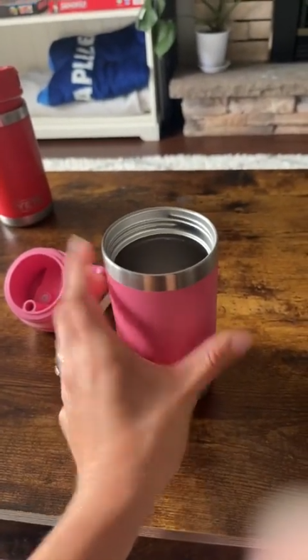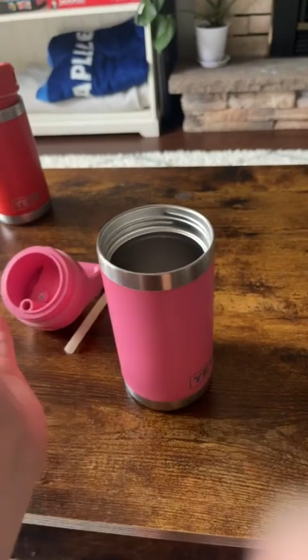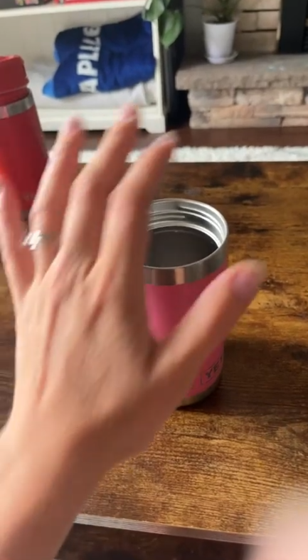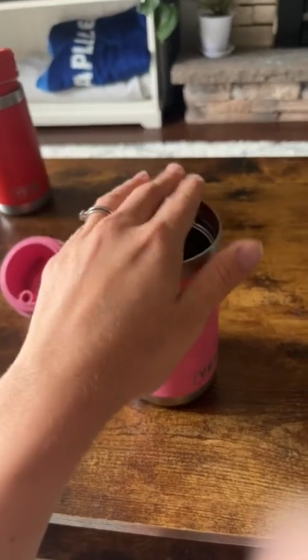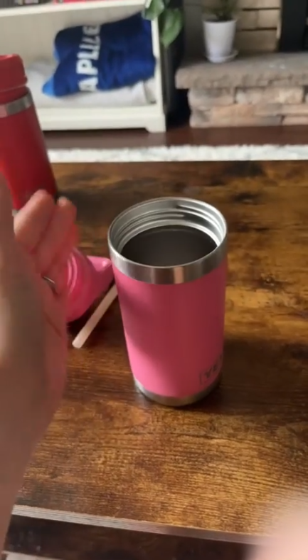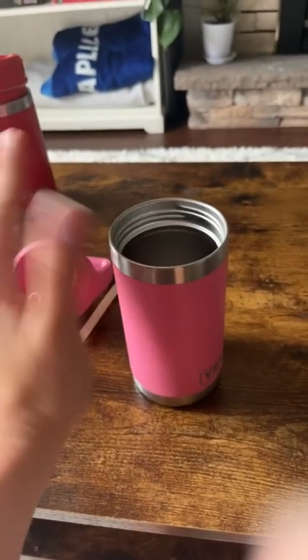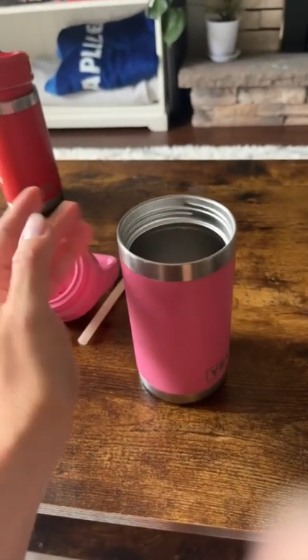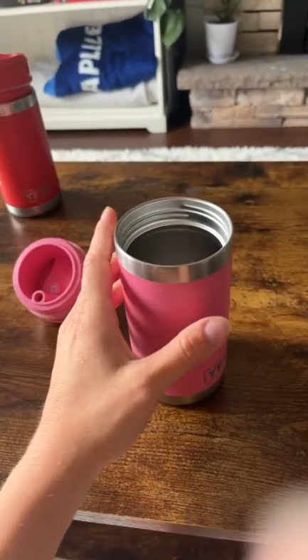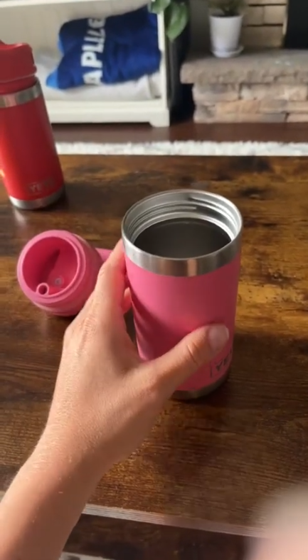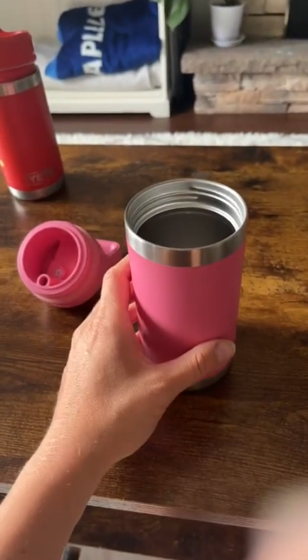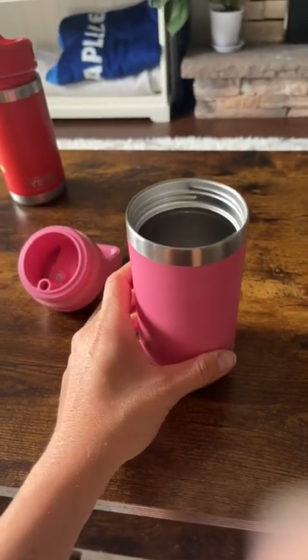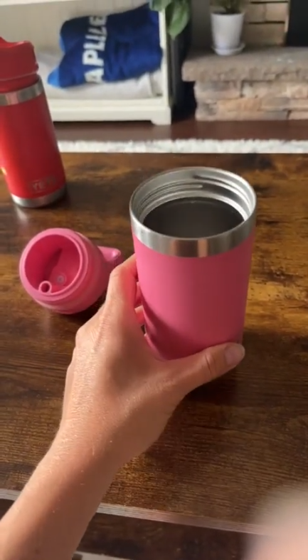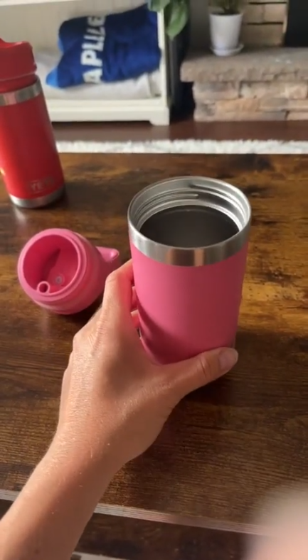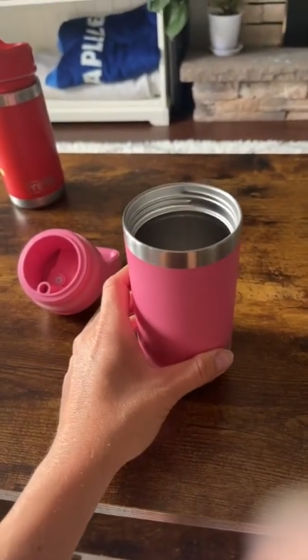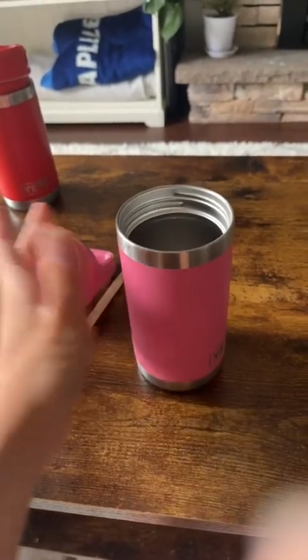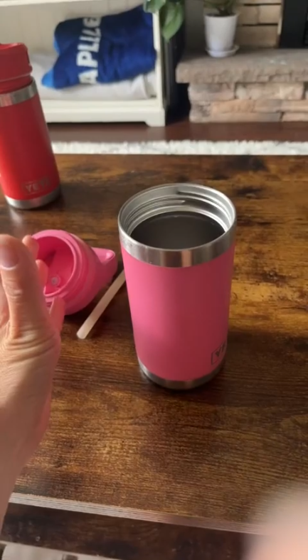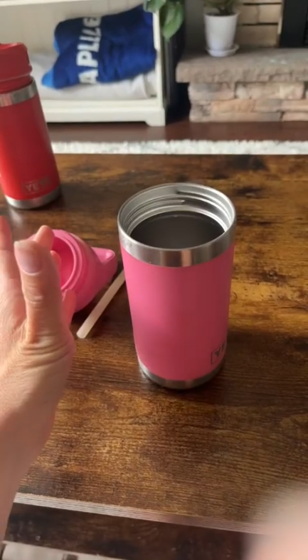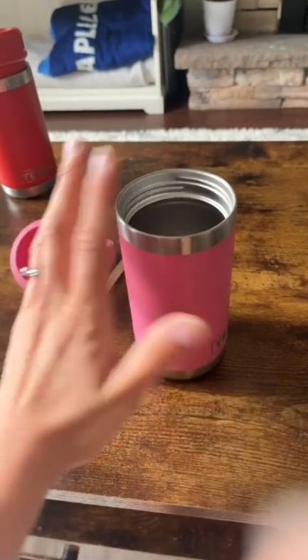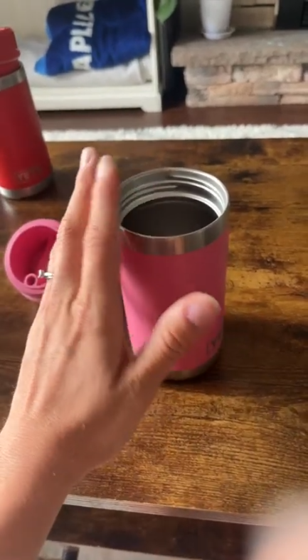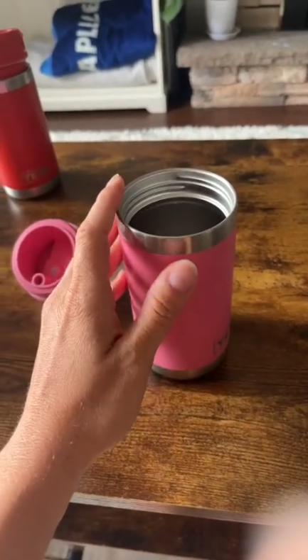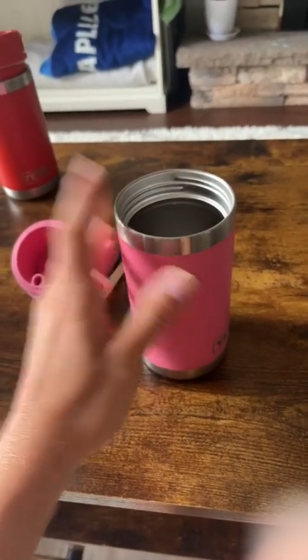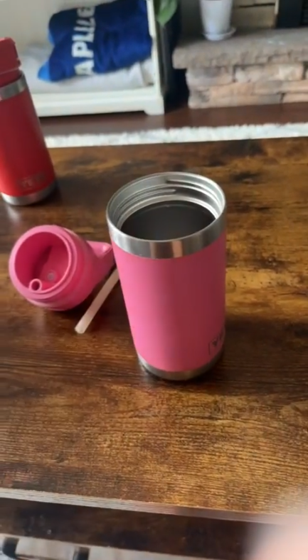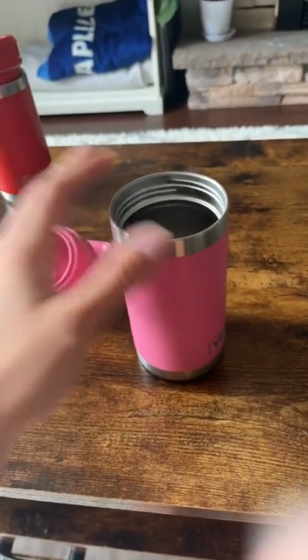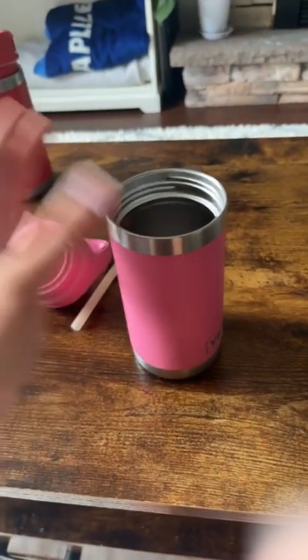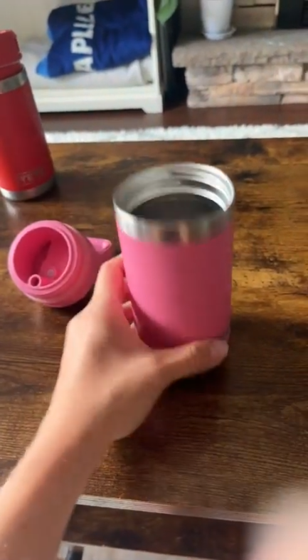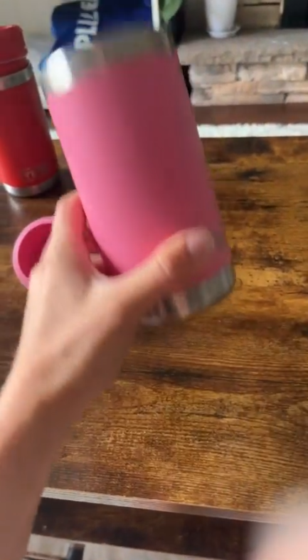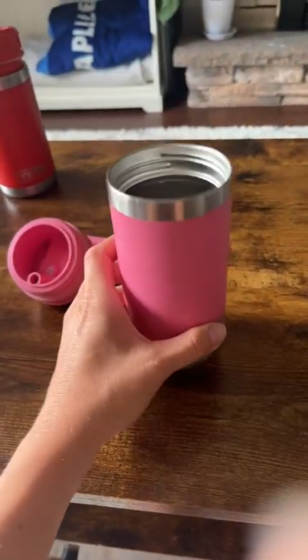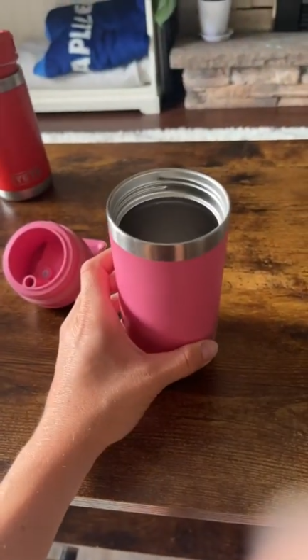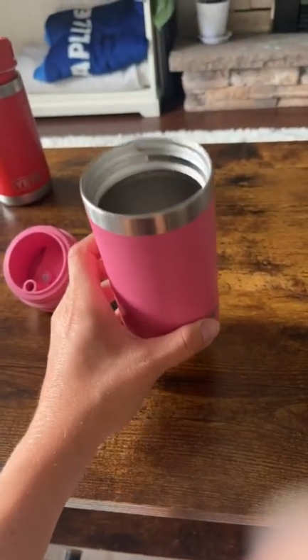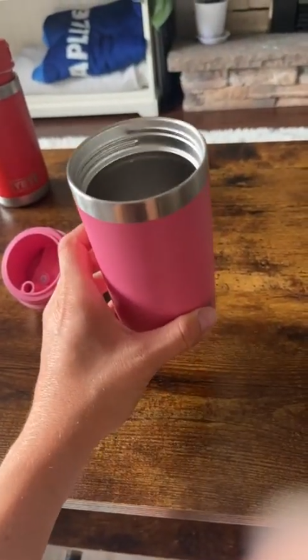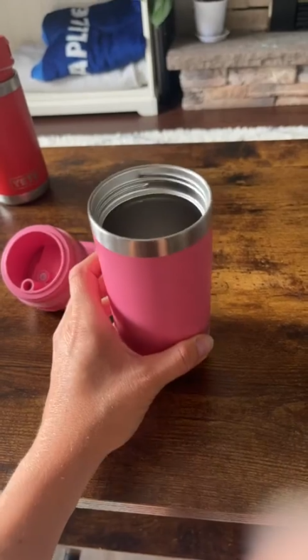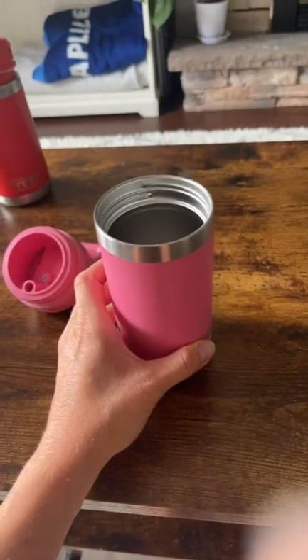Once it's filled up with water and ice, it does get a little bit heavy. My kids have never complained about it, but if you've got four of these in your backpack you might notice that weight.